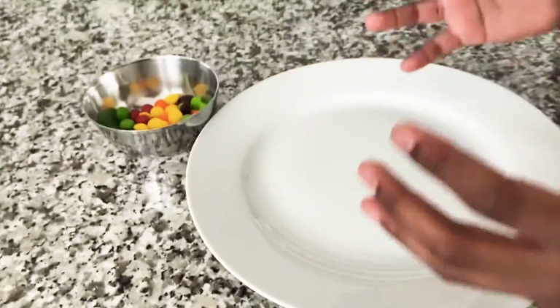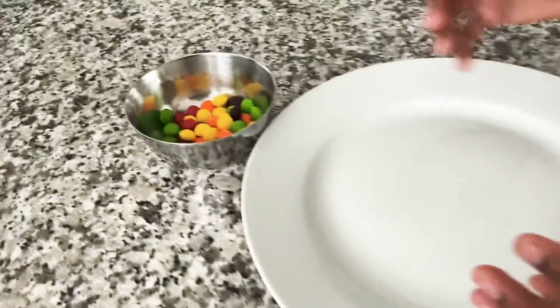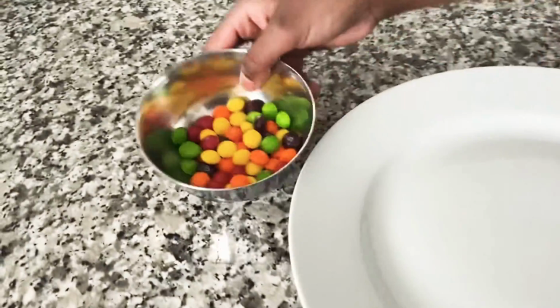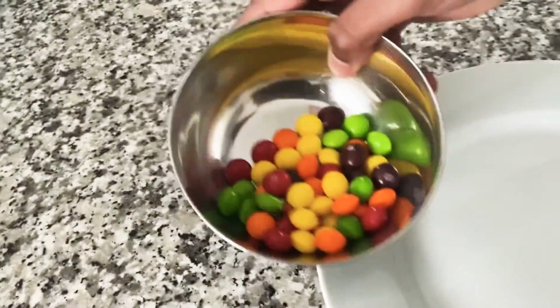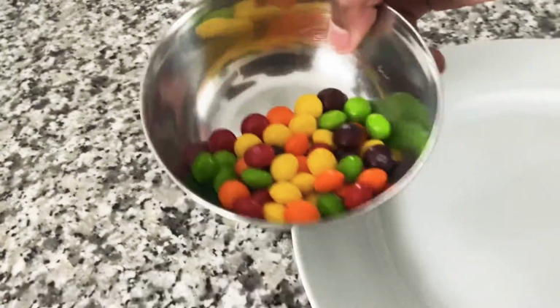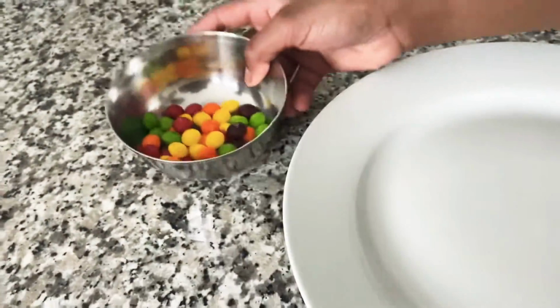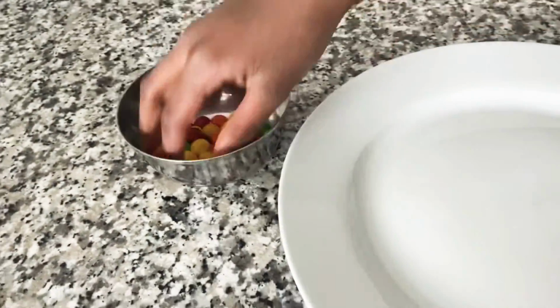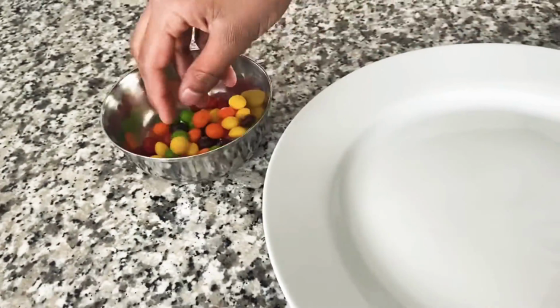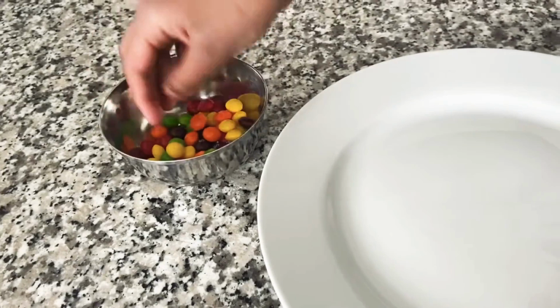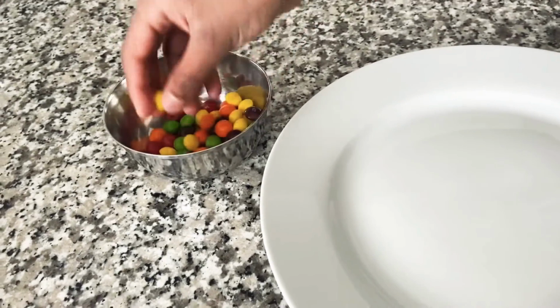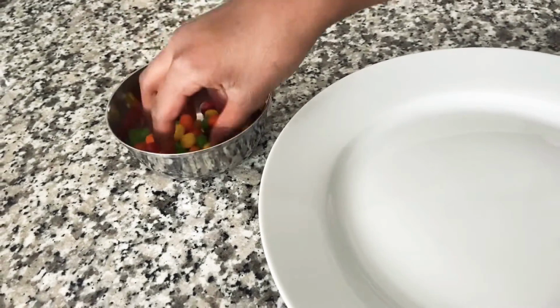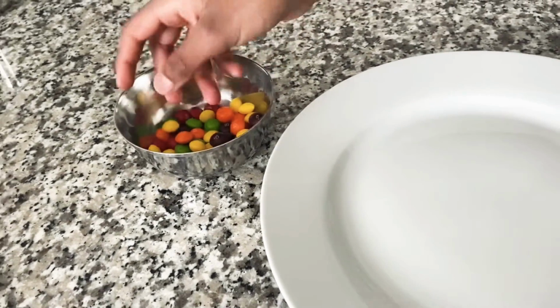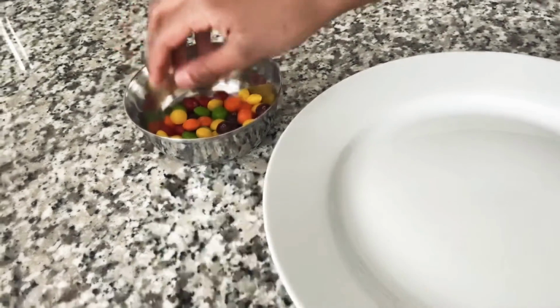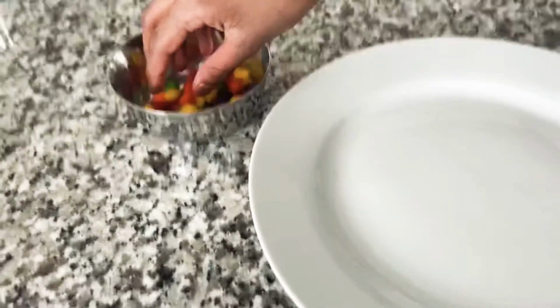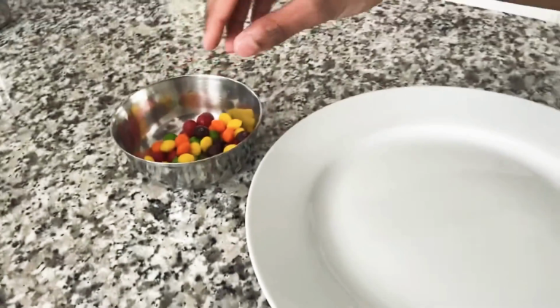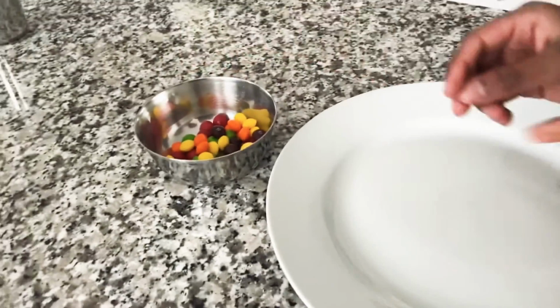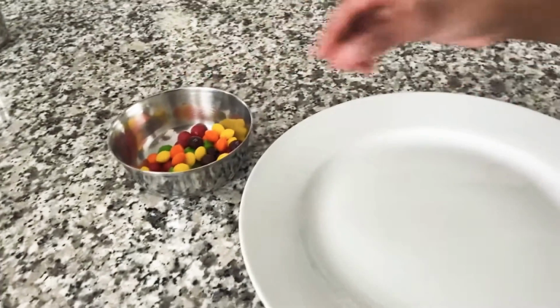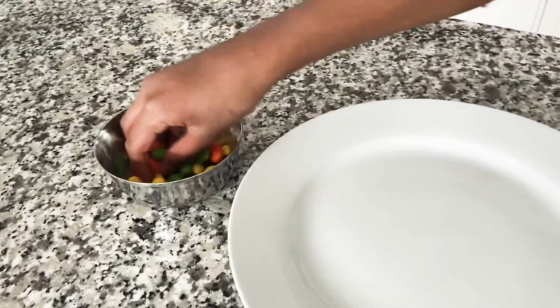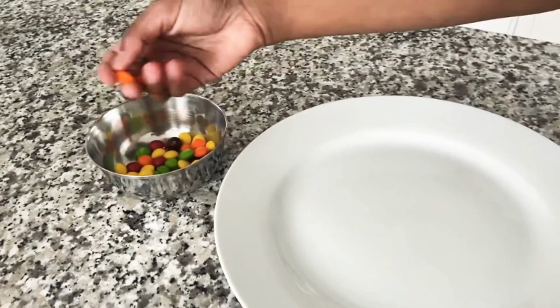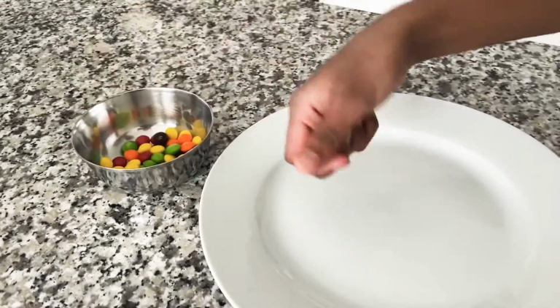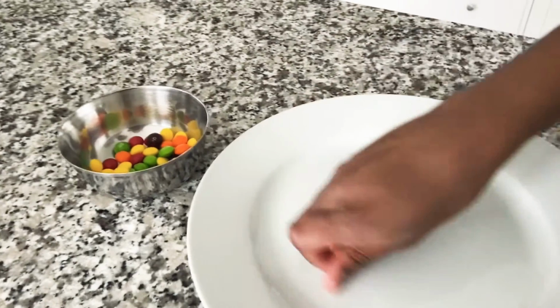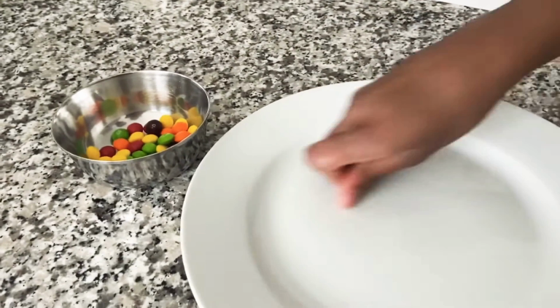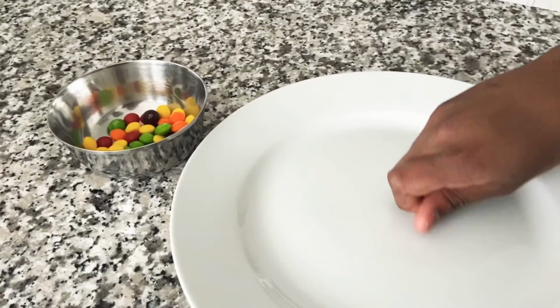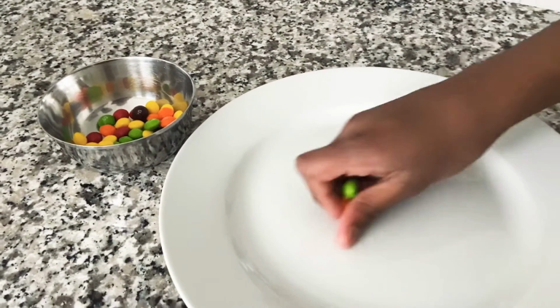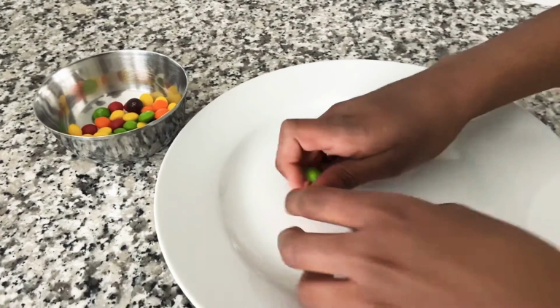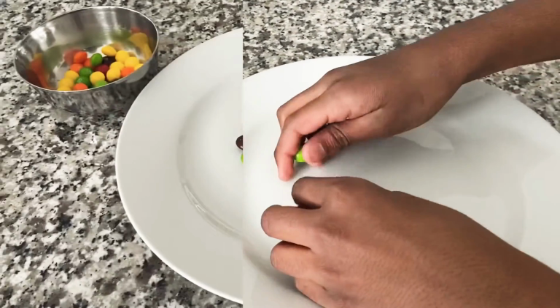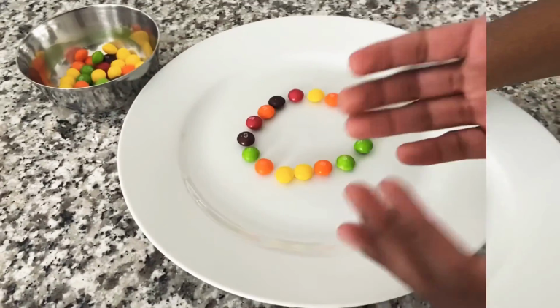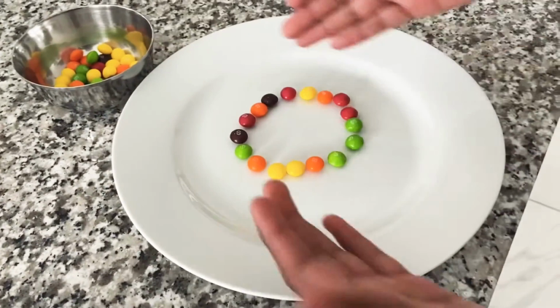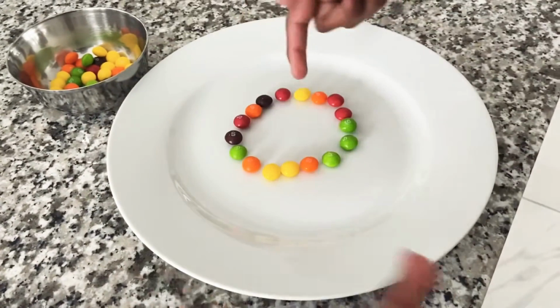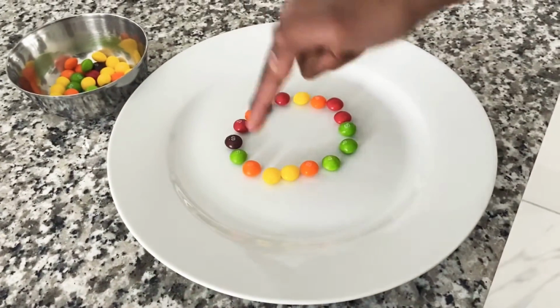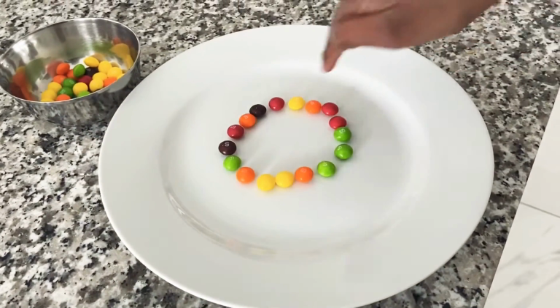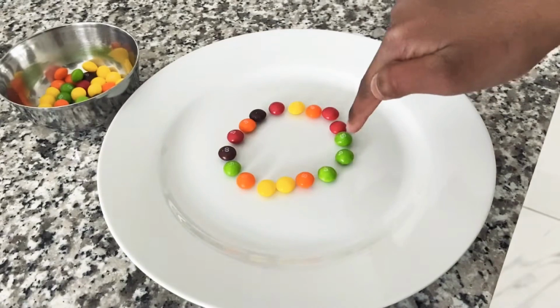For this, you need some Skittles. I'm gonna use a variety of different color Skittles, so it can be like a rainbow colorish. Now I'm just gonna put a circle with the Skittles. This is how you make the circle once it's all like this.